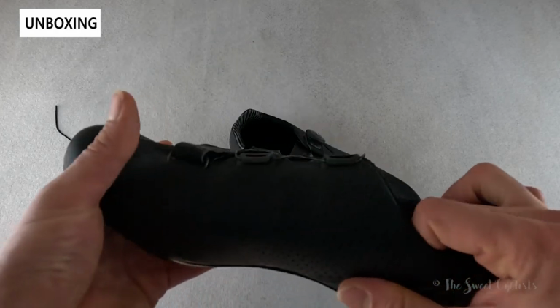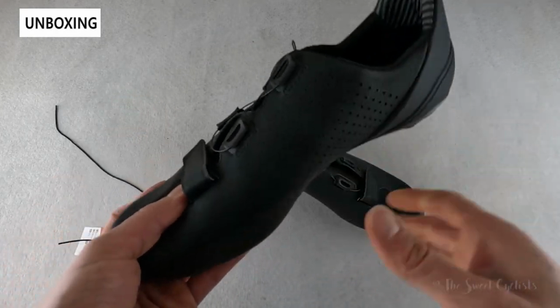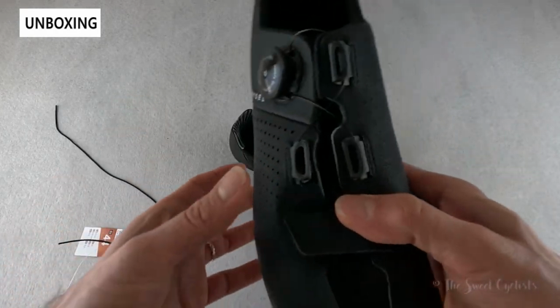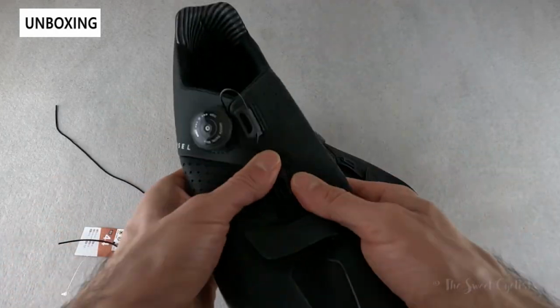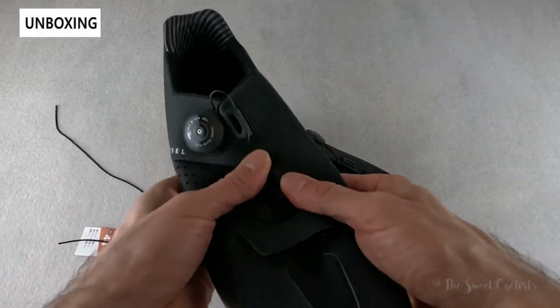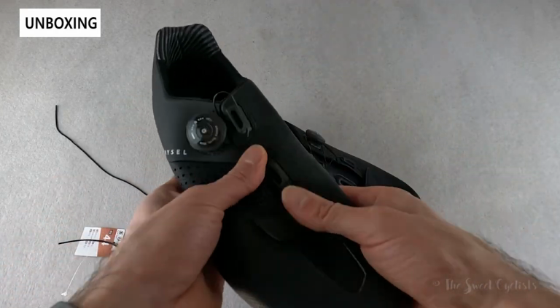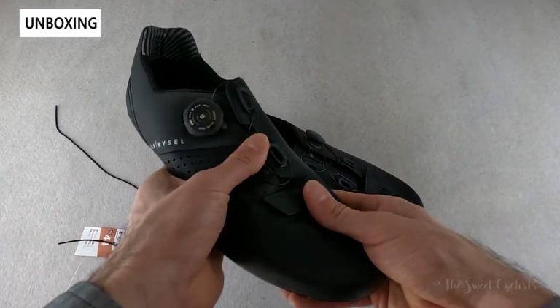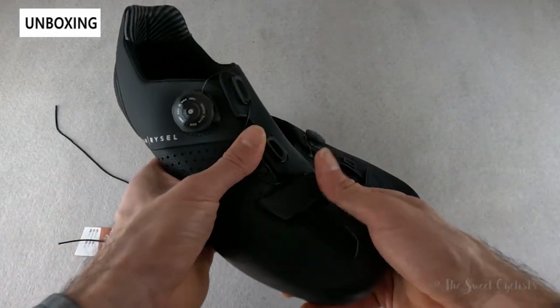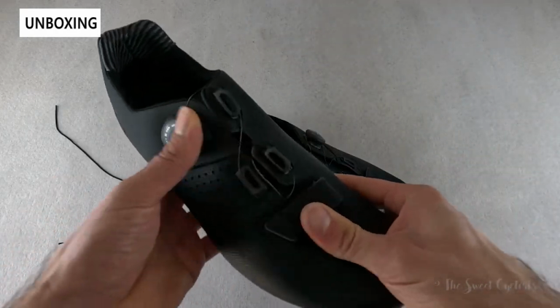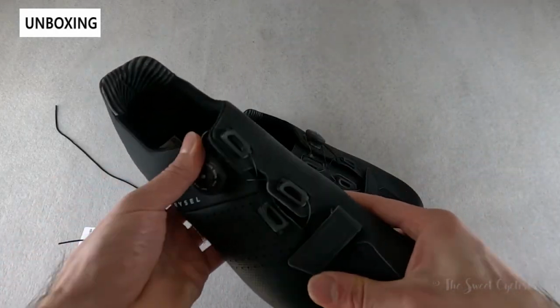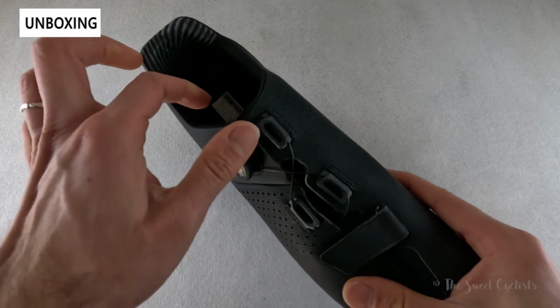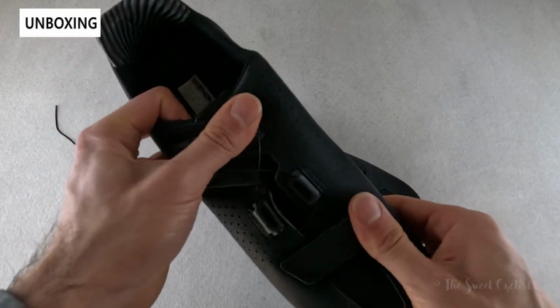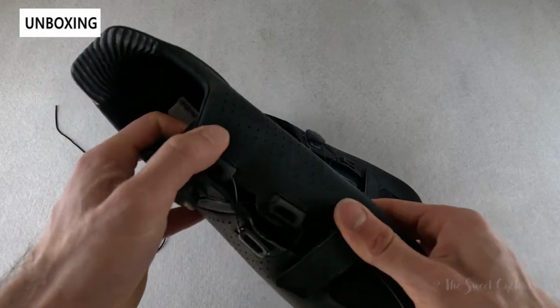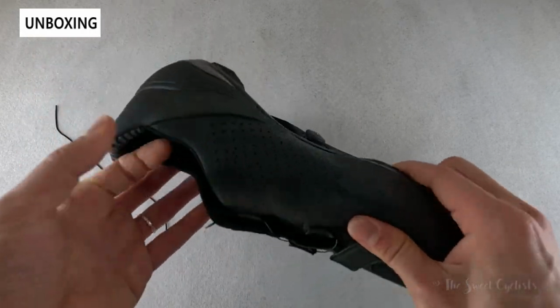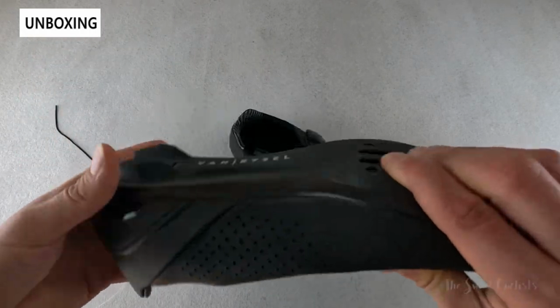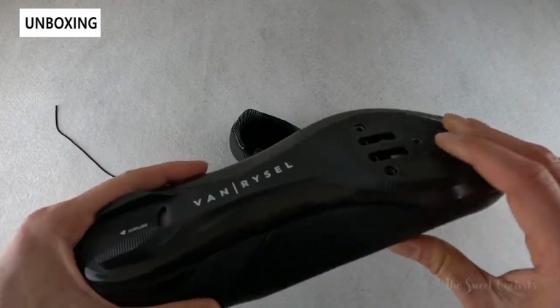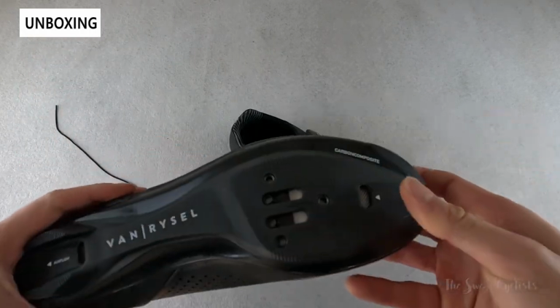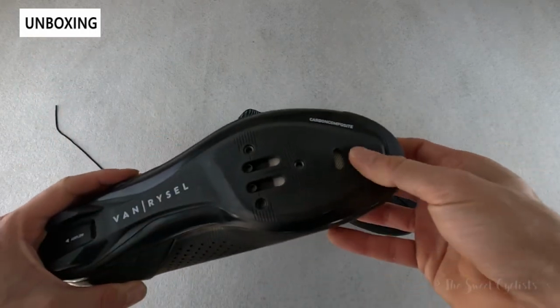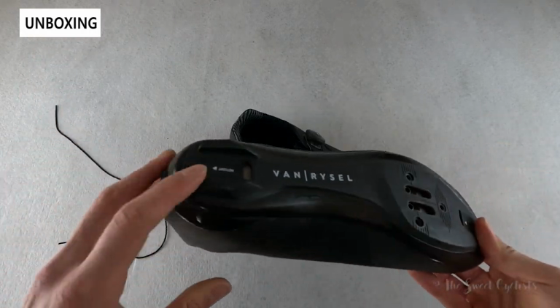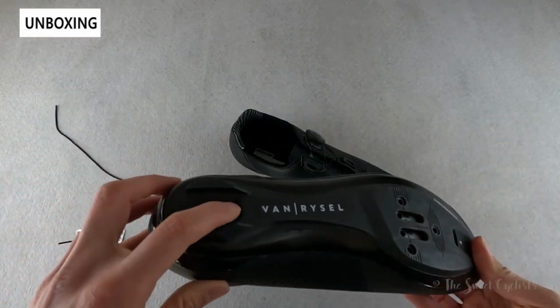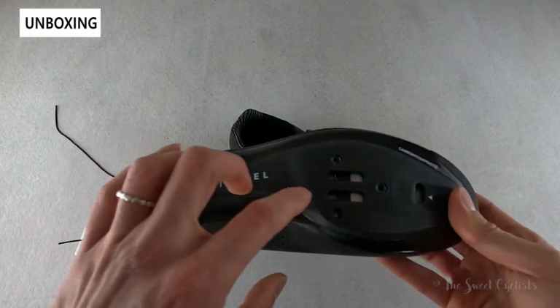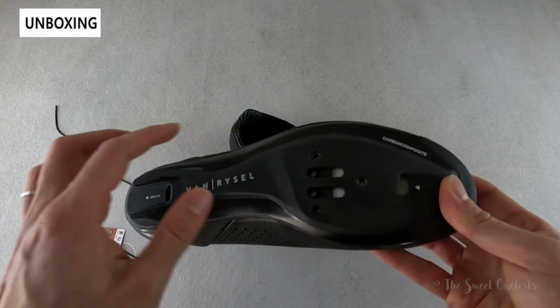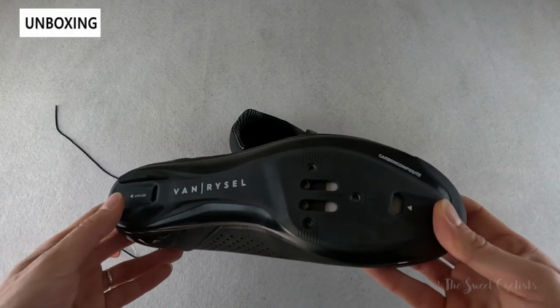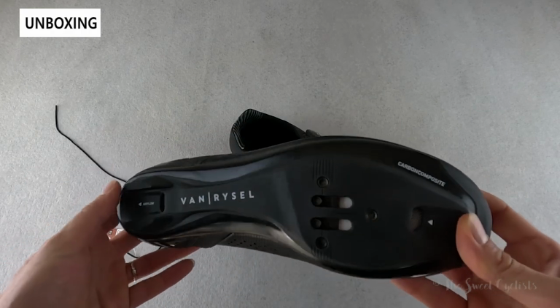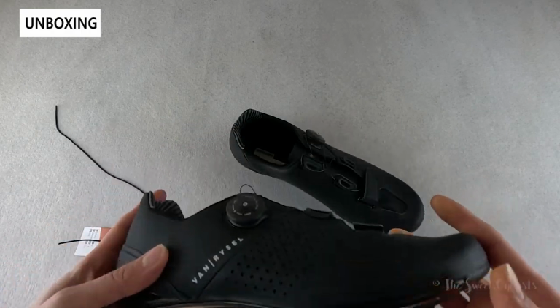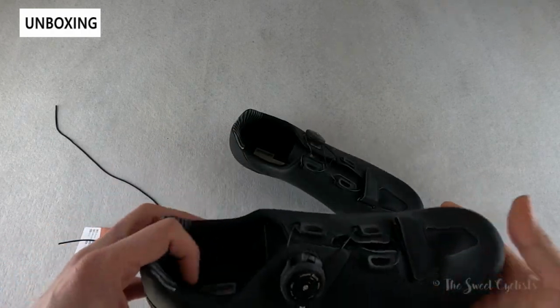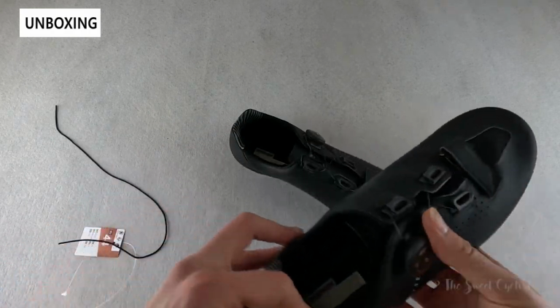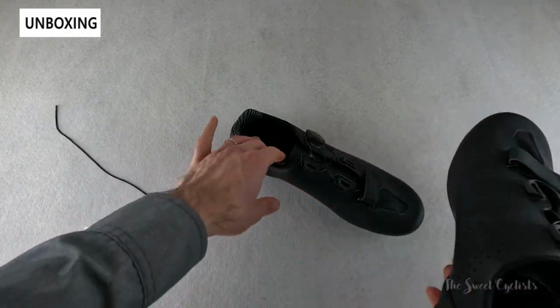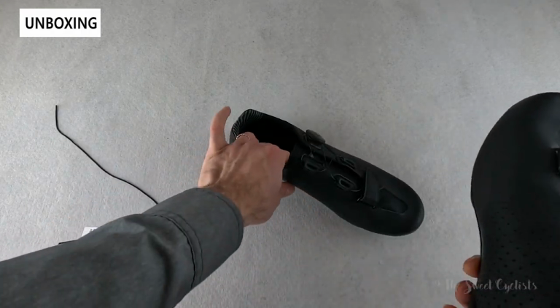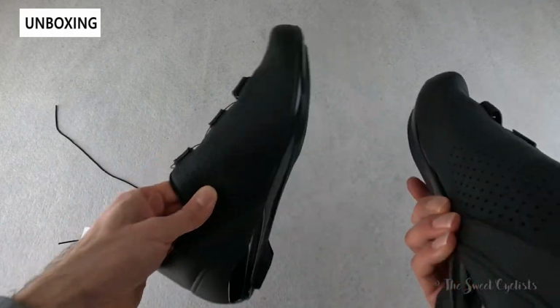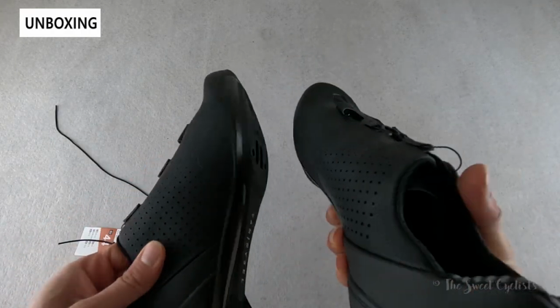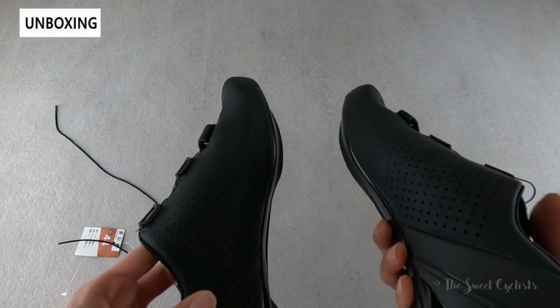You have a flexible polyester upper material — nice and soft for good comfort — and you have the ventilated sole with an inlet and outlet, with matching holes on the actual insole. It's a pretty good package and again very affordable for what you're getting.